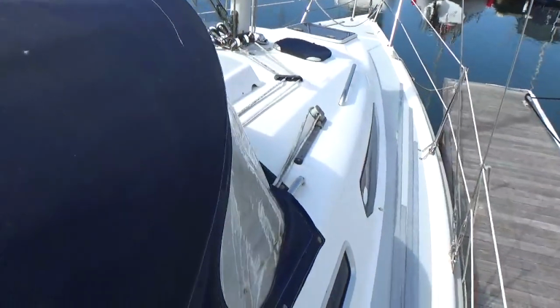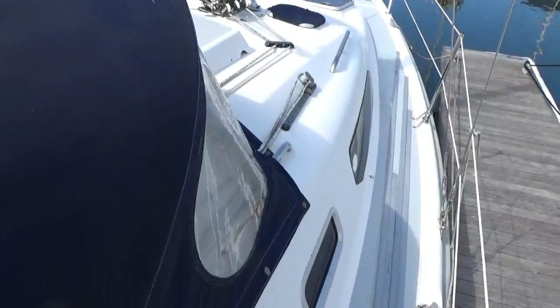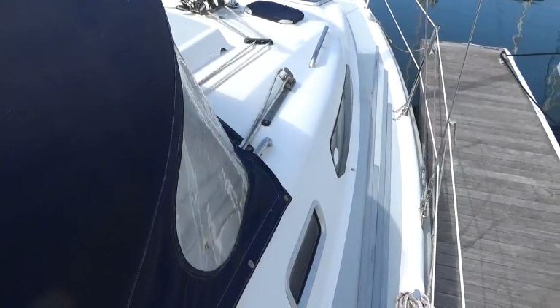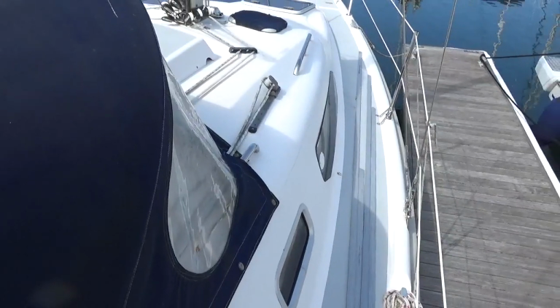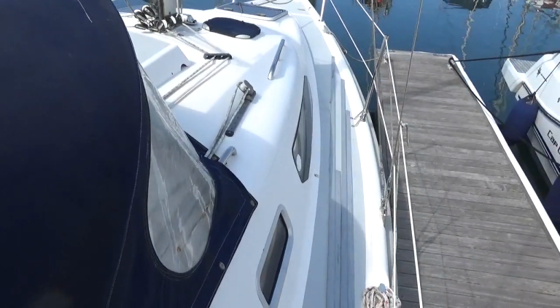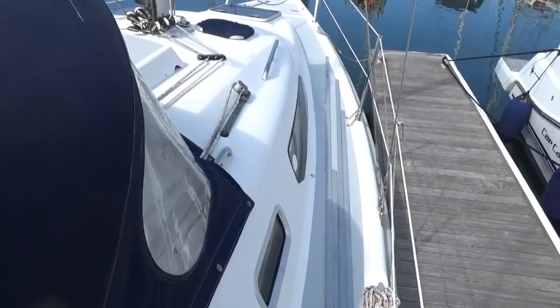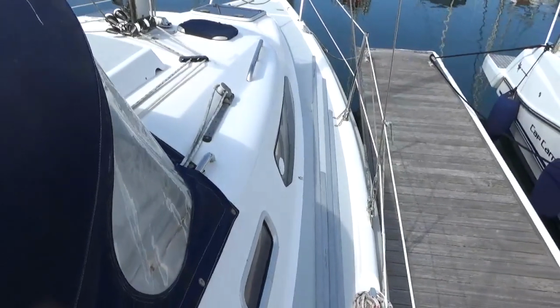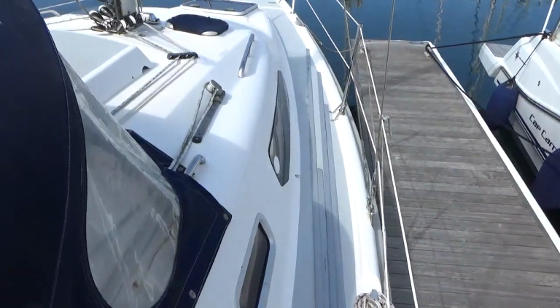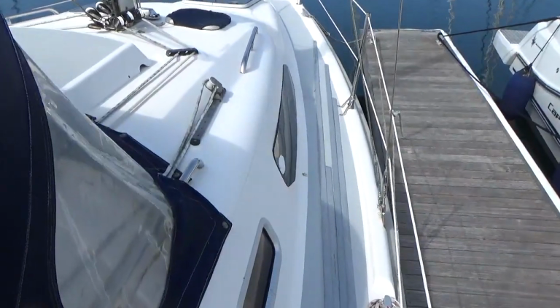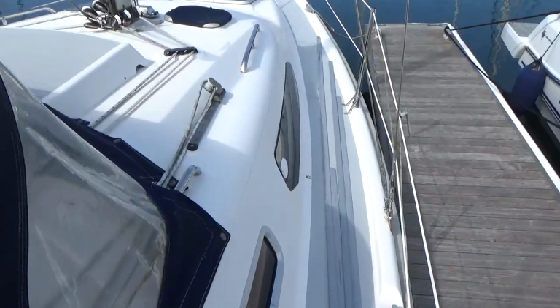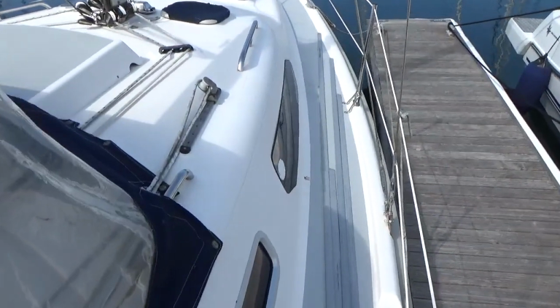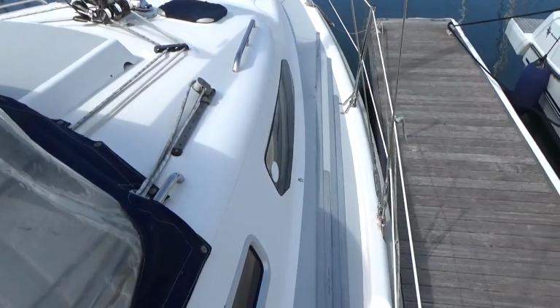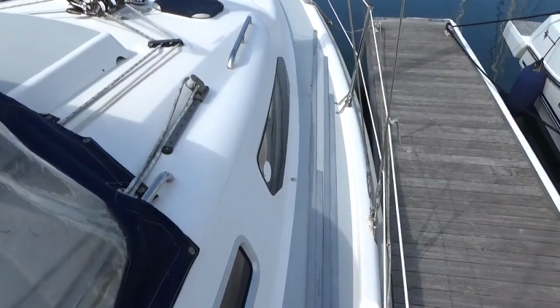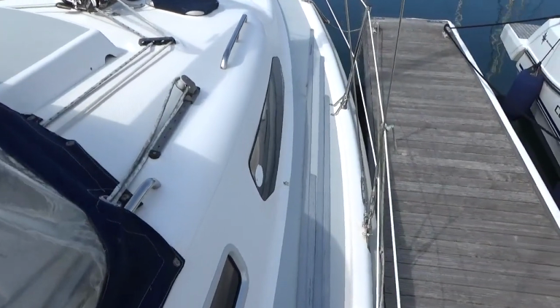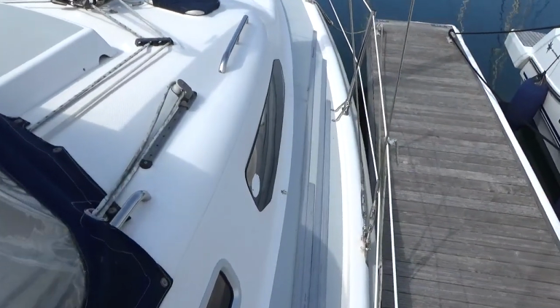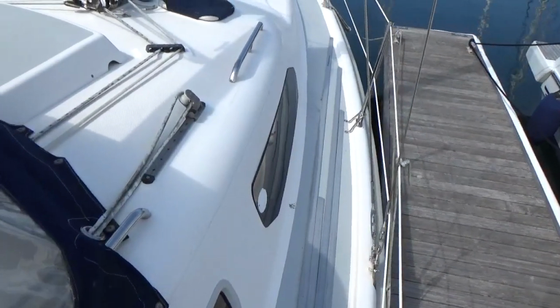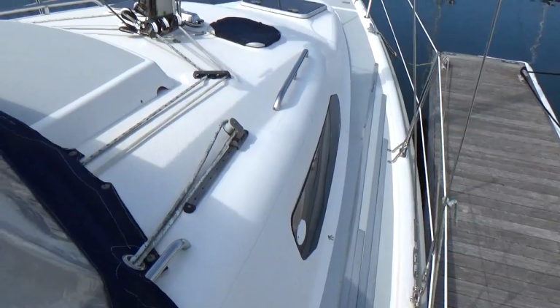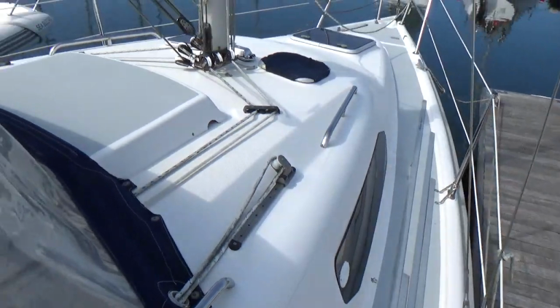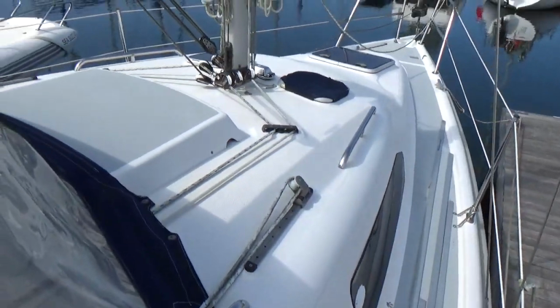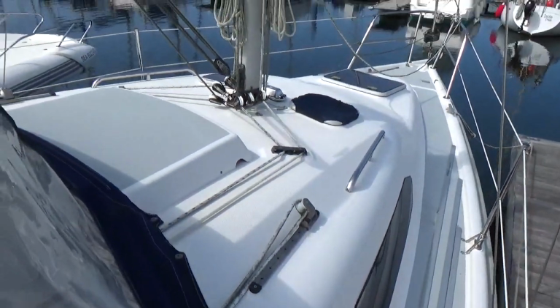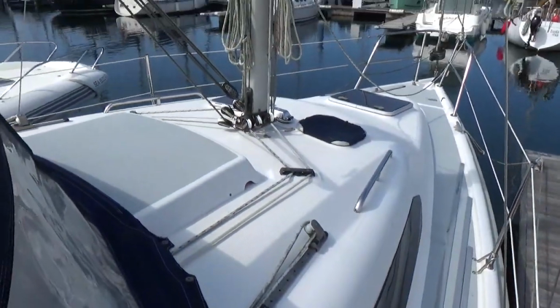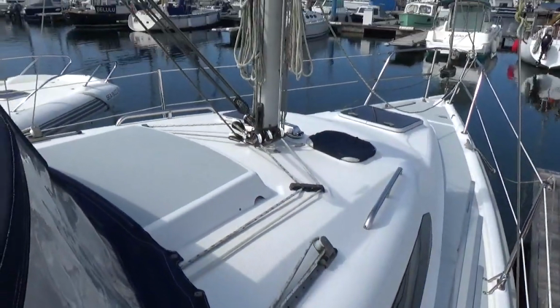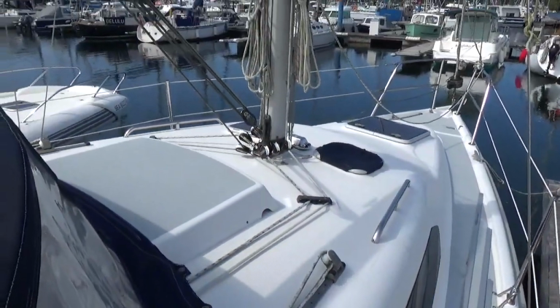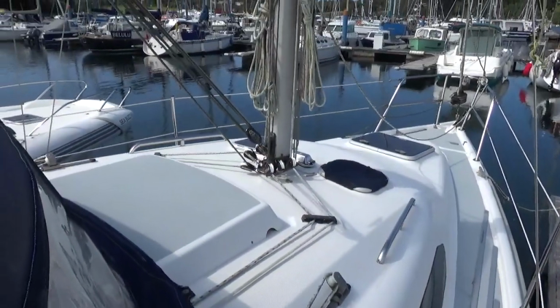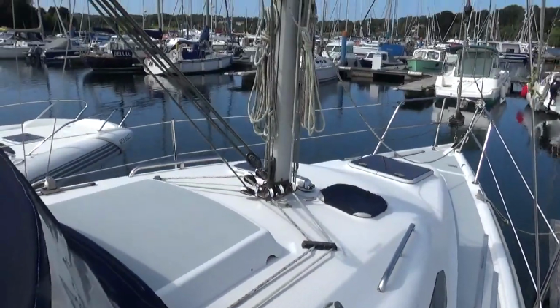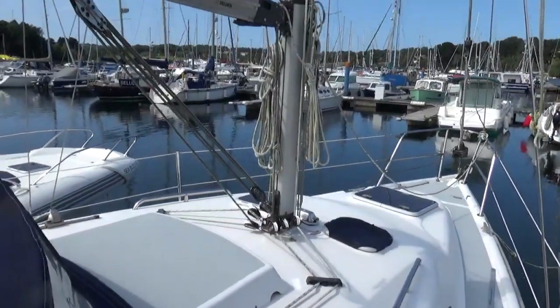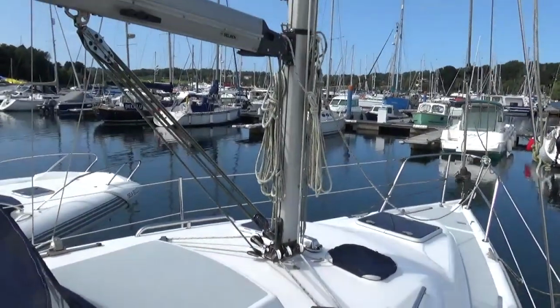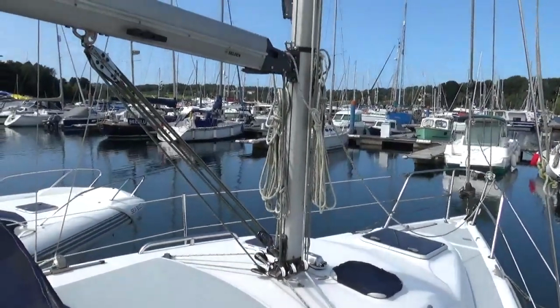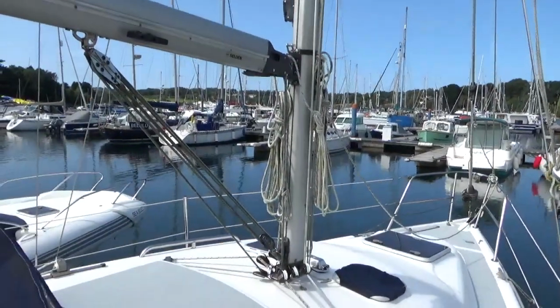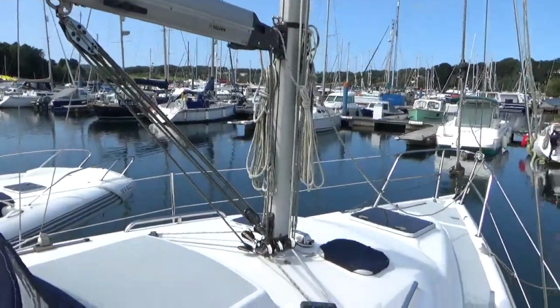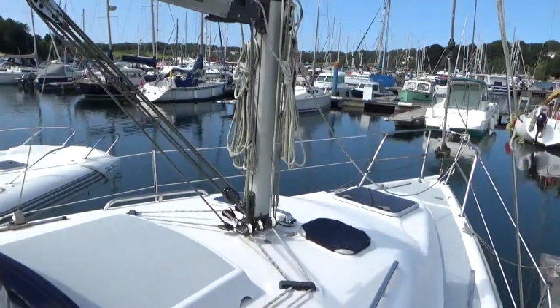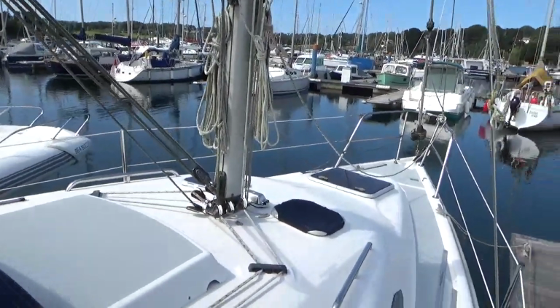I'm stepping out to the starboard side deck. You should probably notice the sail battens are actually on the side deck. The sail is about to be refitted, having been returned from the sail makers.